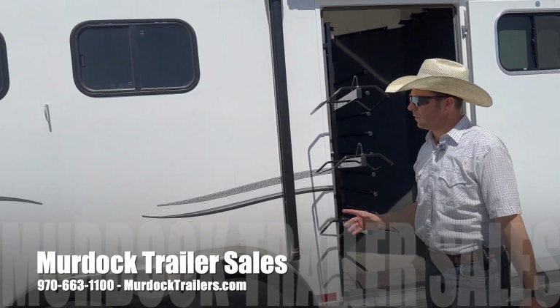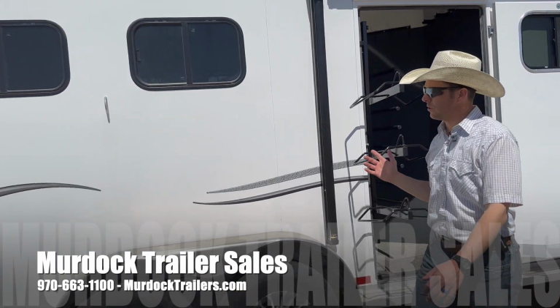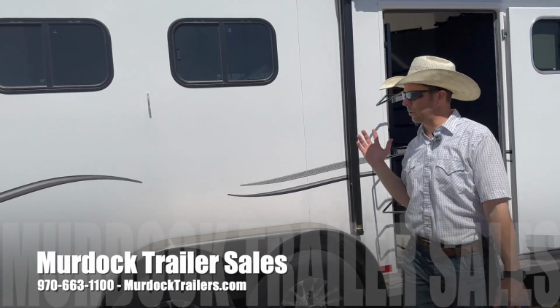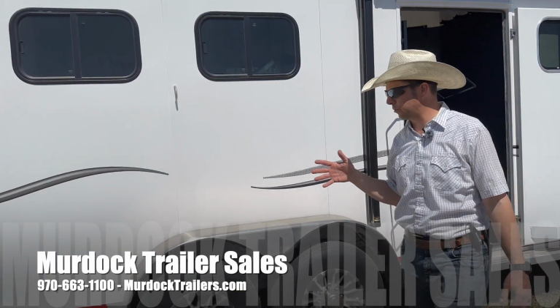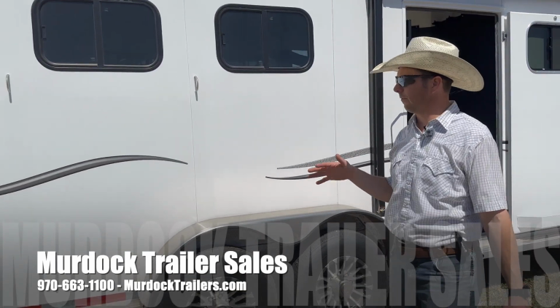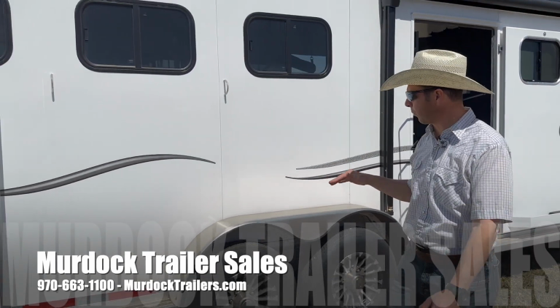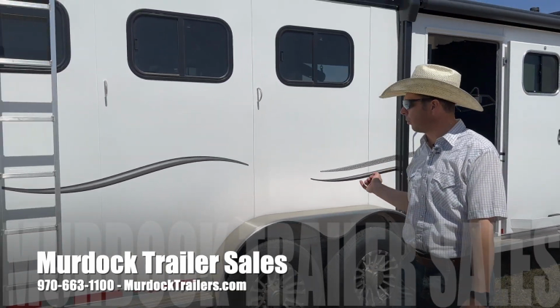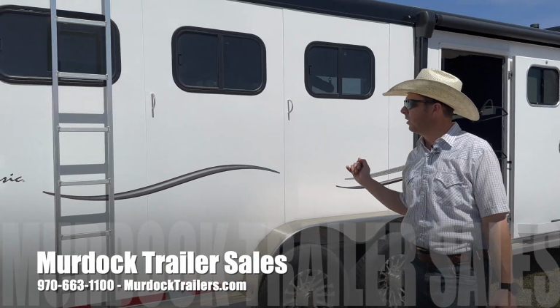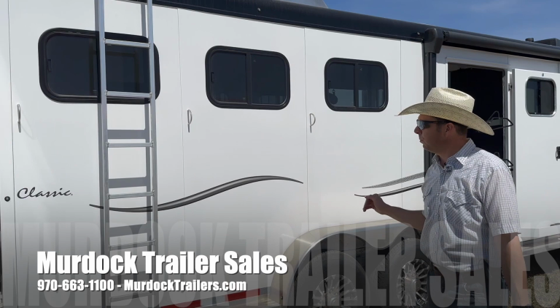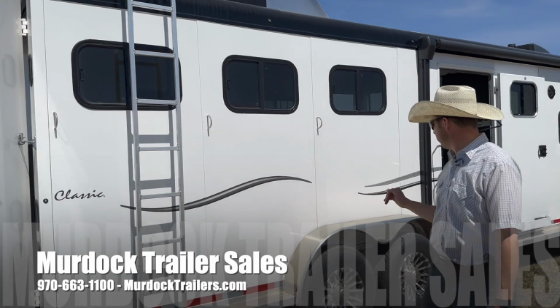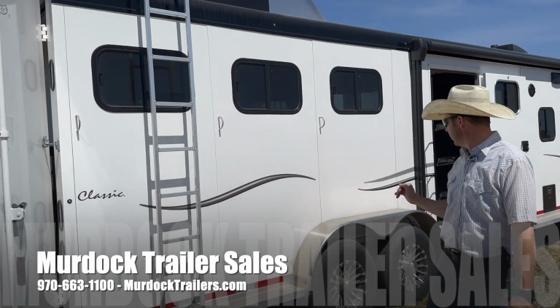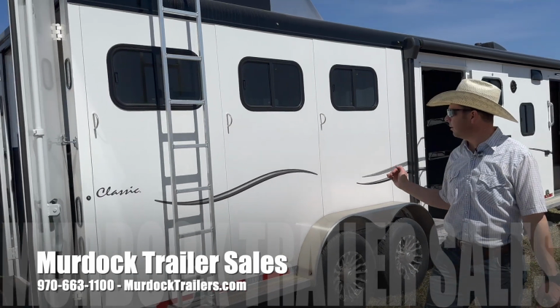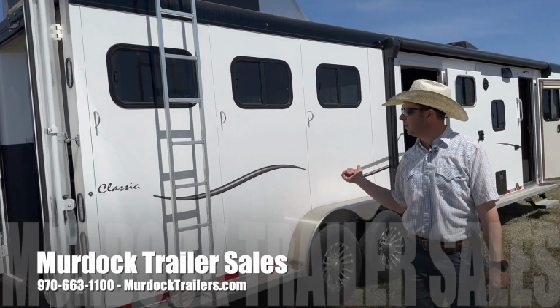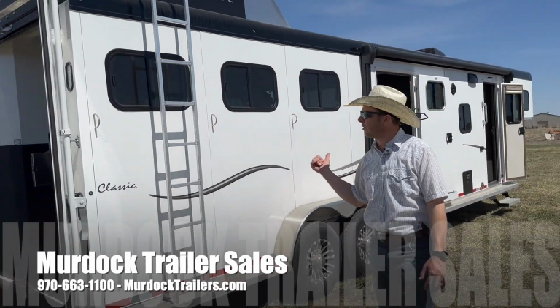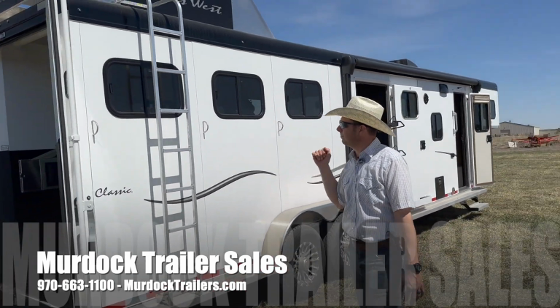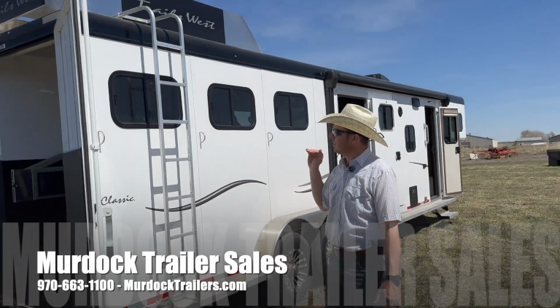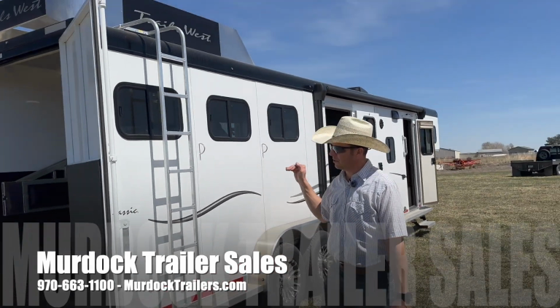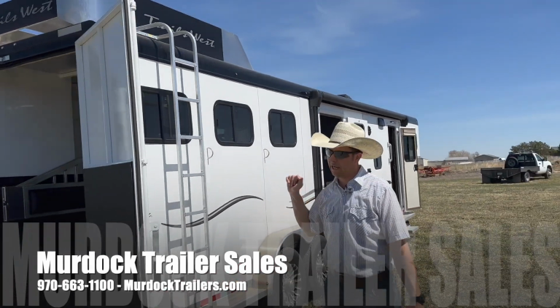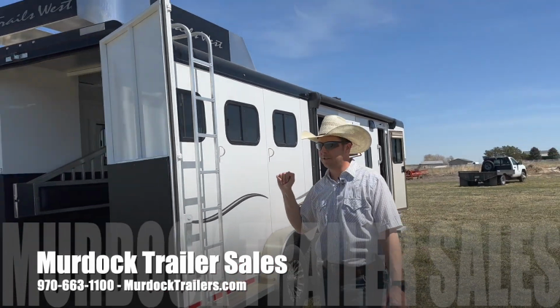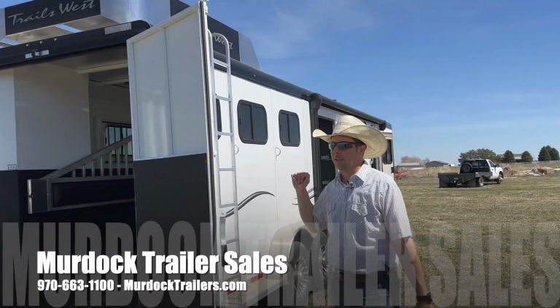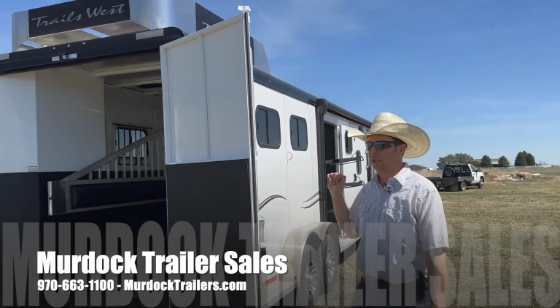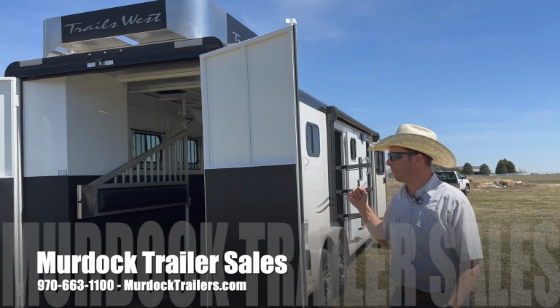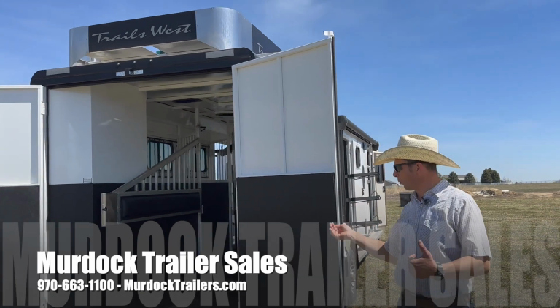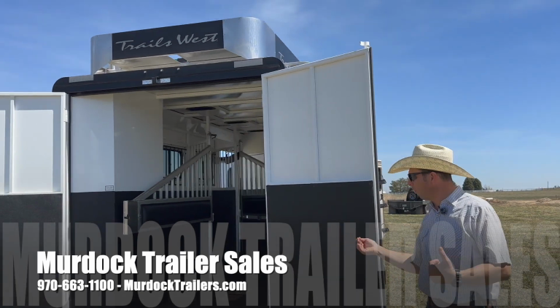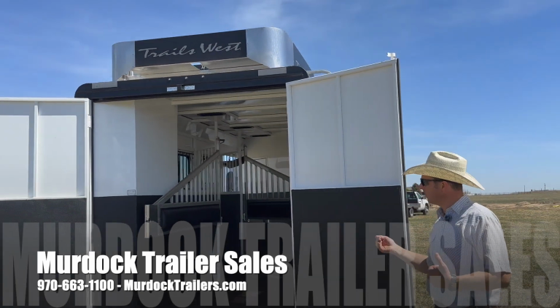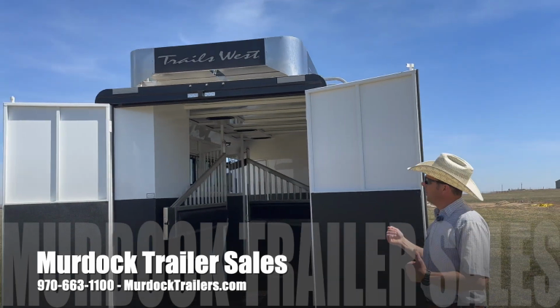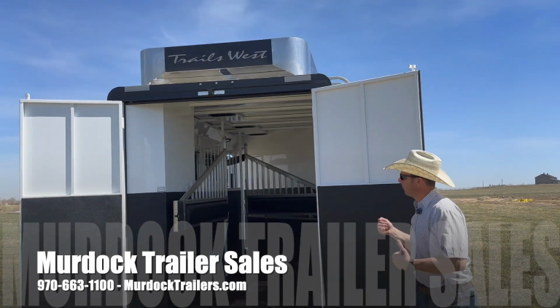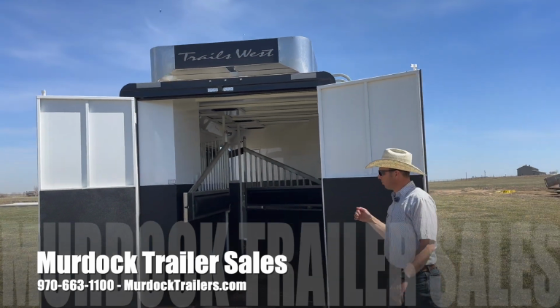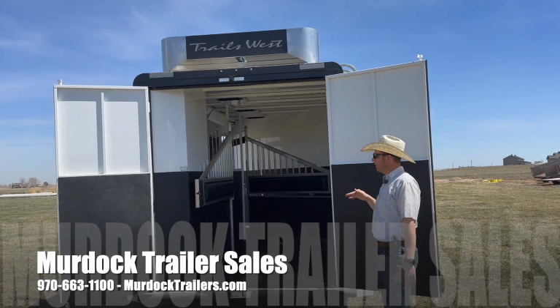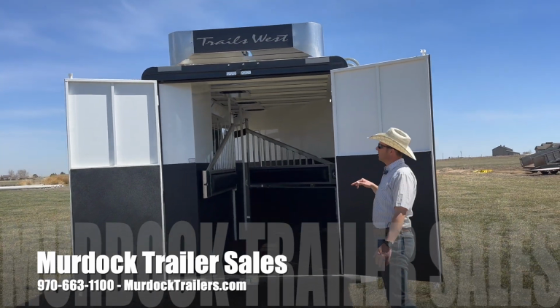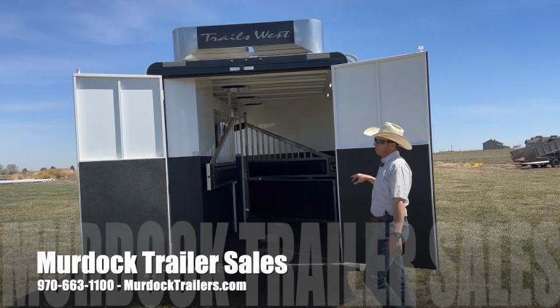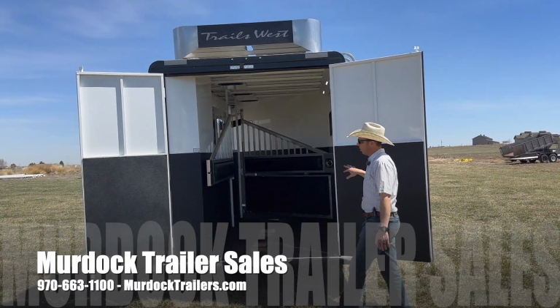As you can see when we go through this trailer, we have full-length running boards, aluminum wheels, heavy duty tires, and stainless steel tire rings. This trailer is going to have the double rear doors, fully rubber lined and insulated in the horse compartment.